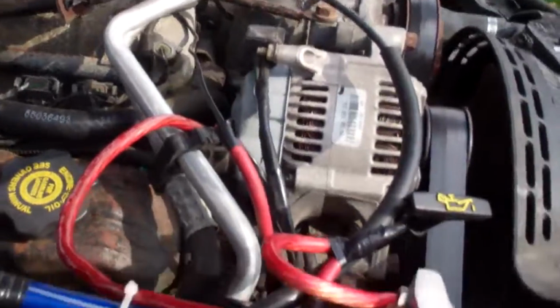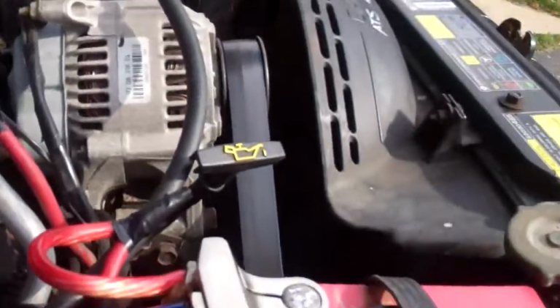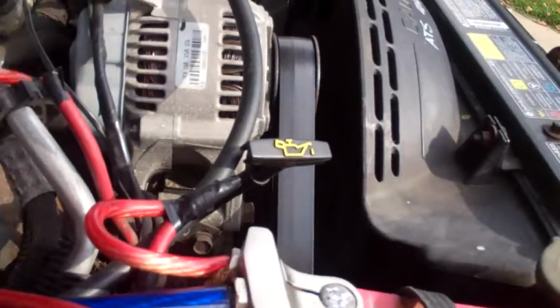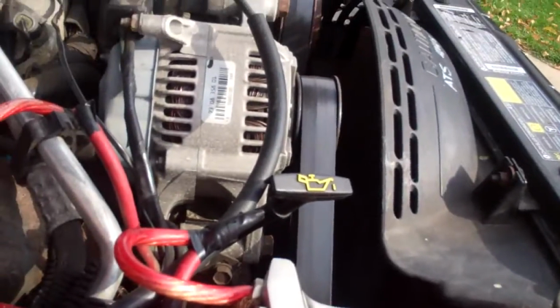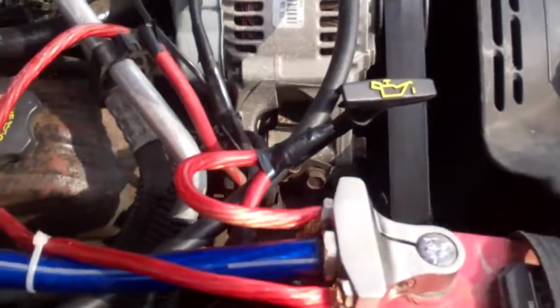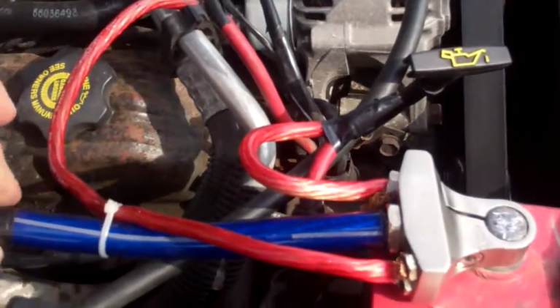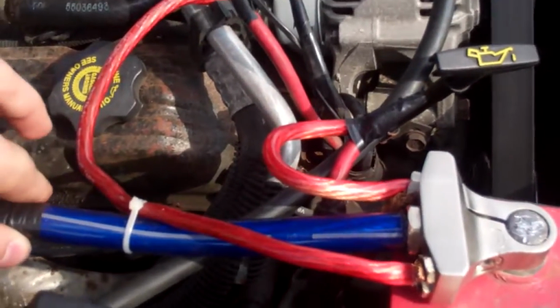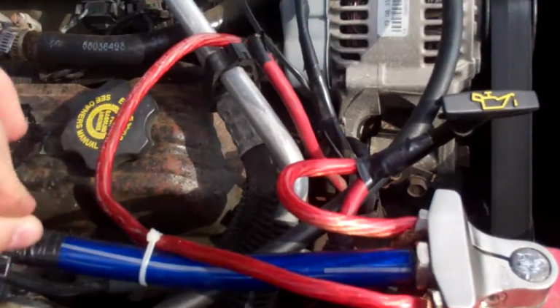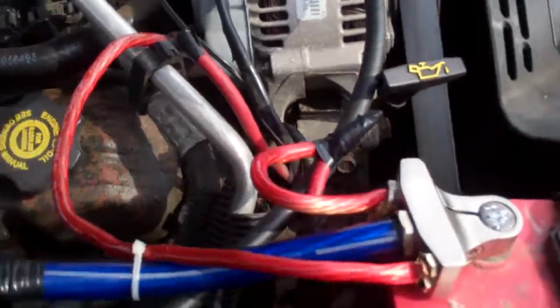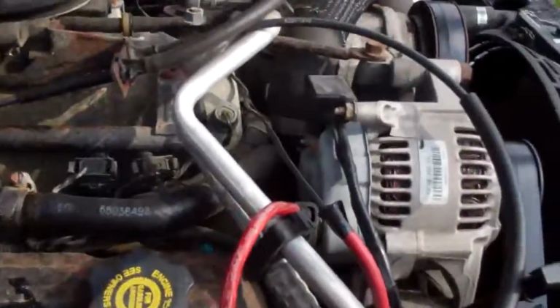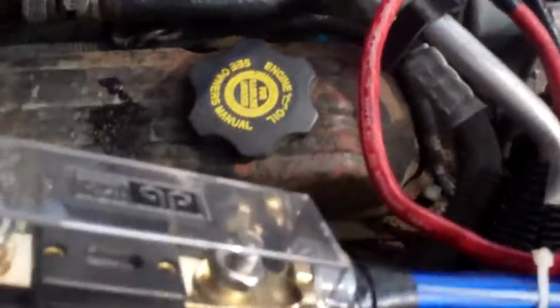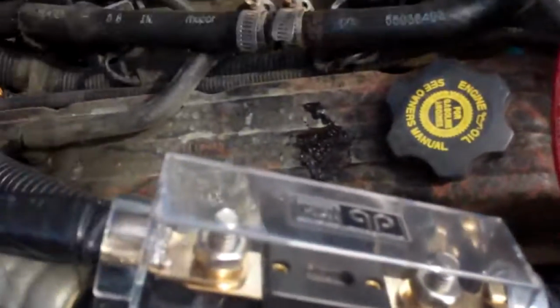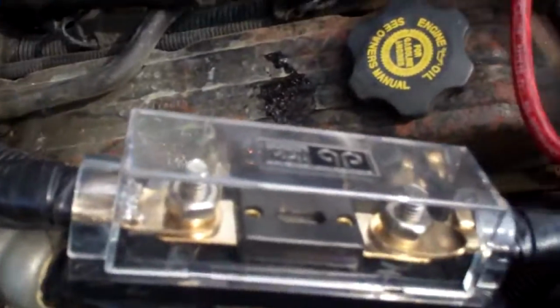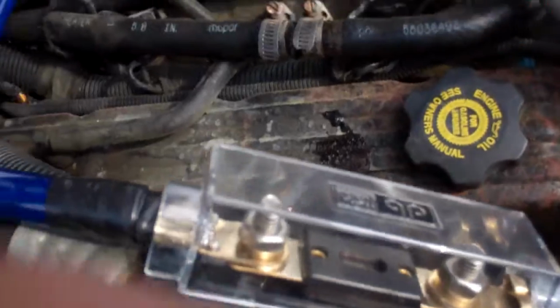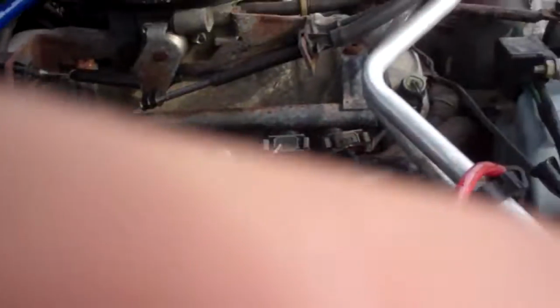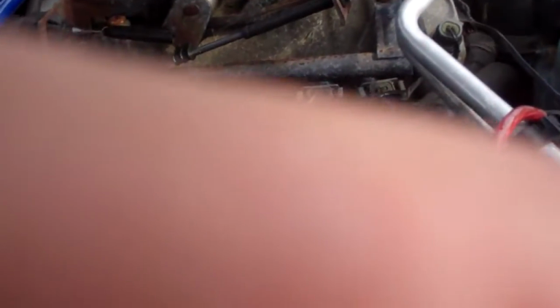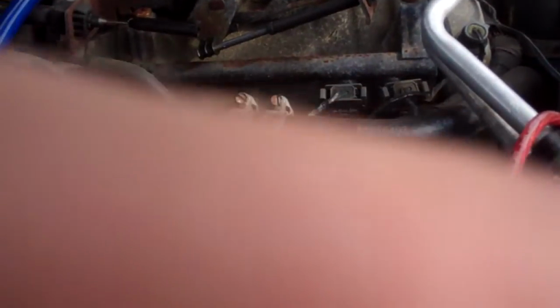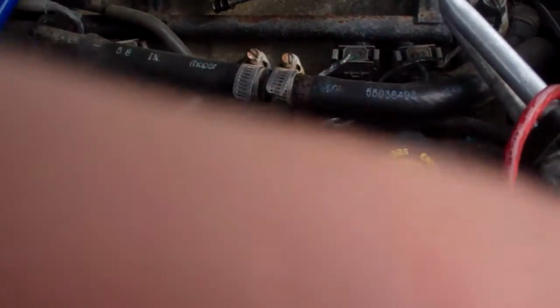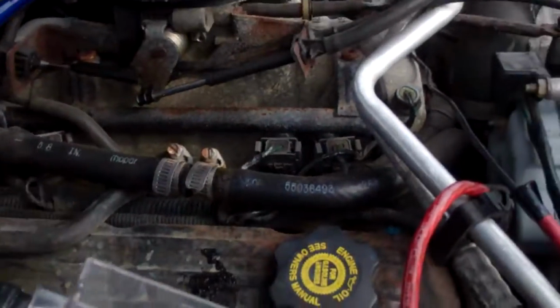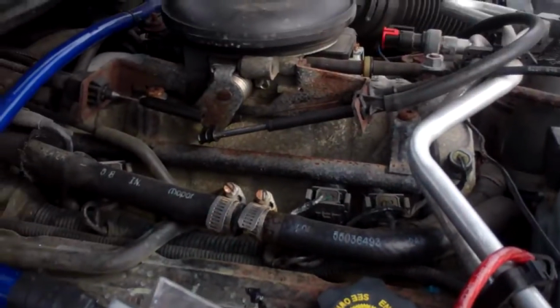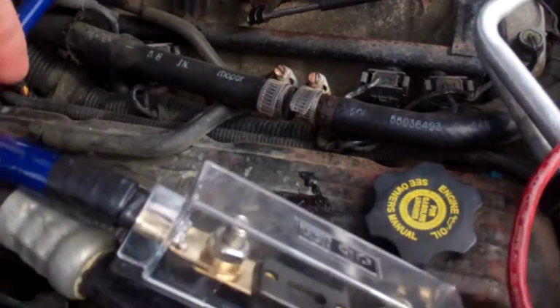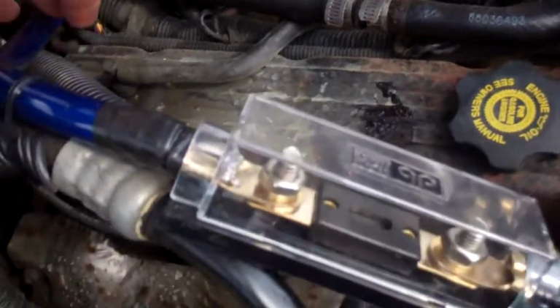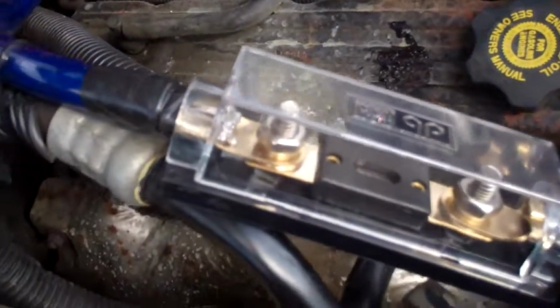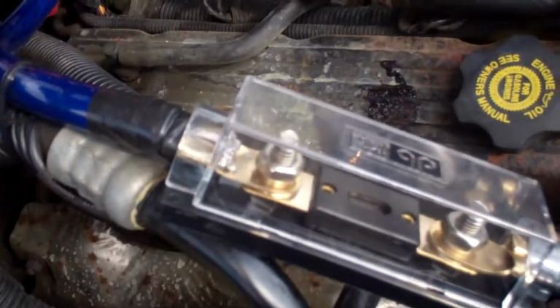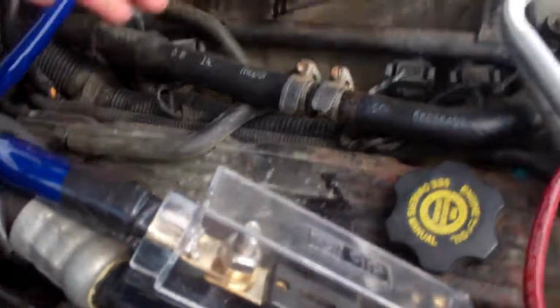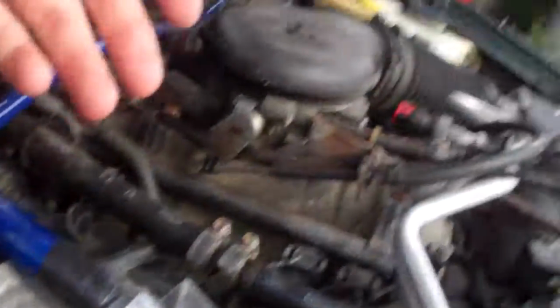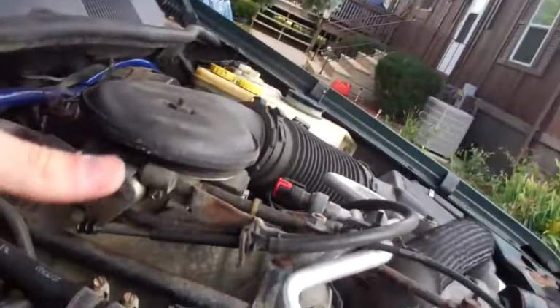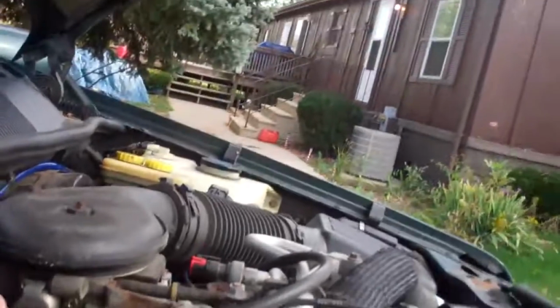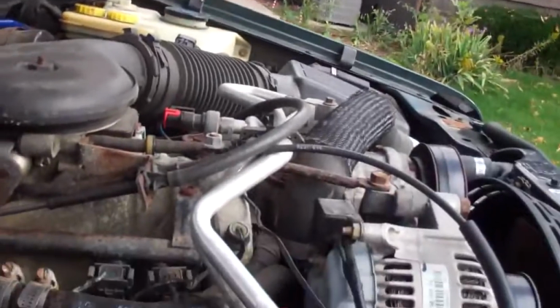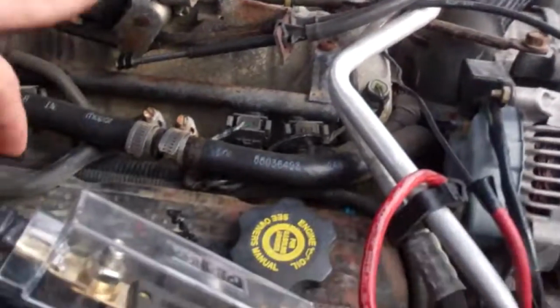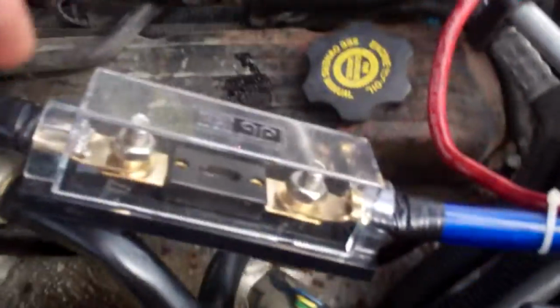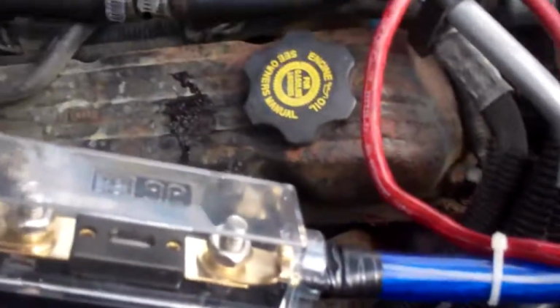The mechanic said it must be that something in the system is pulling power with the car off, which I don't understand and doesn't make sense, because my amps are off when I turn my car off — obviously it's controlled by the remote wire.